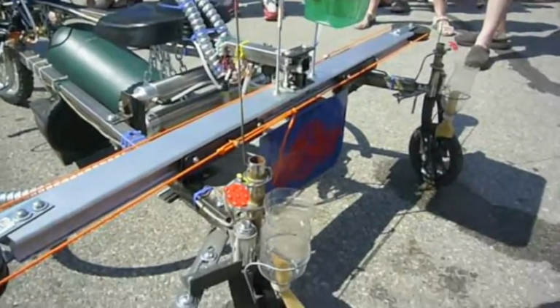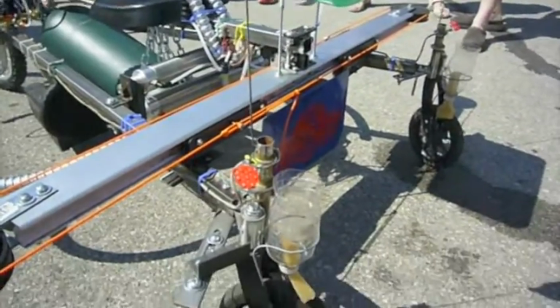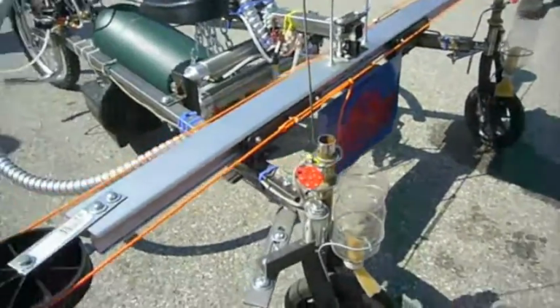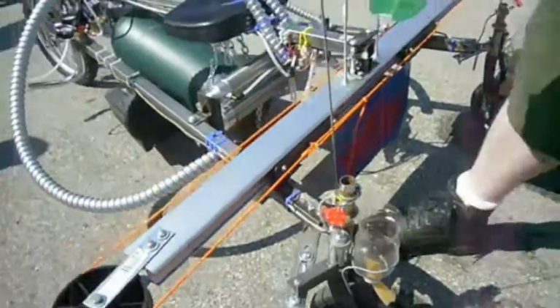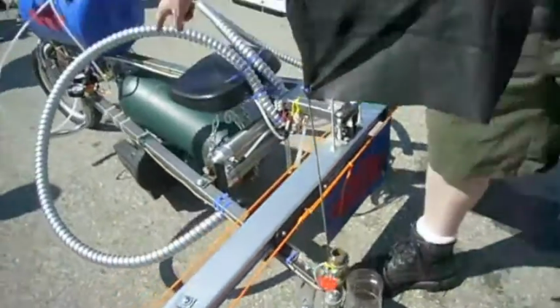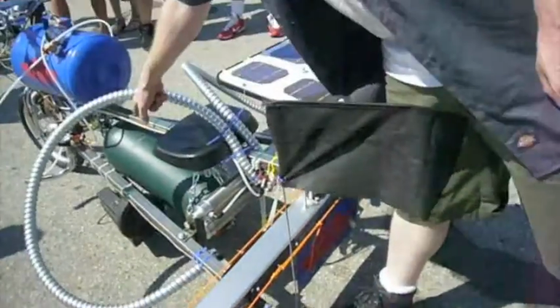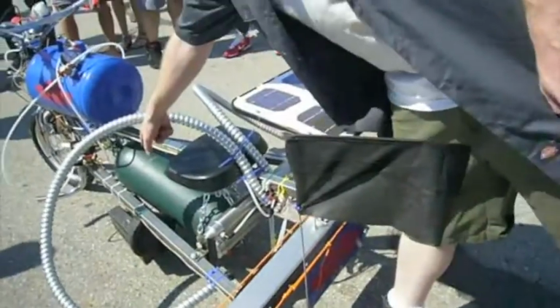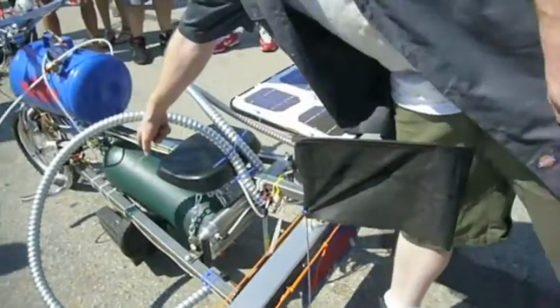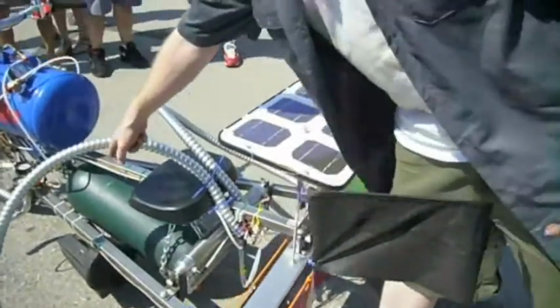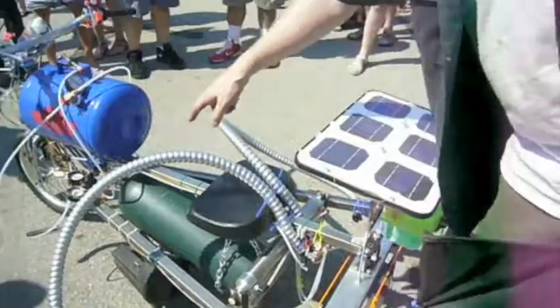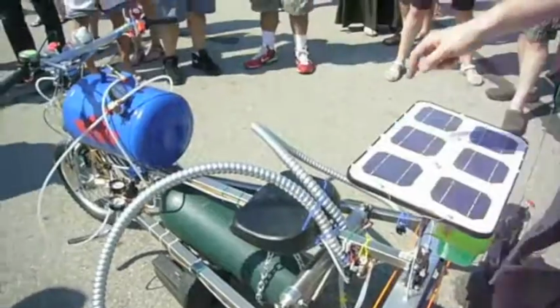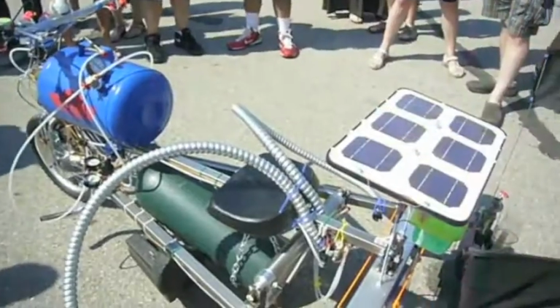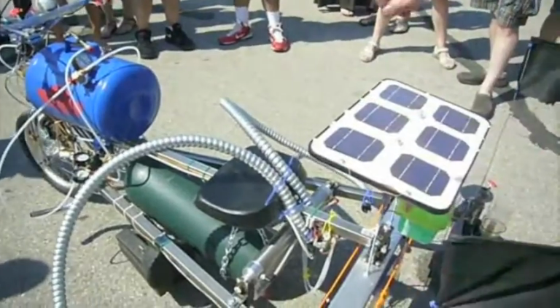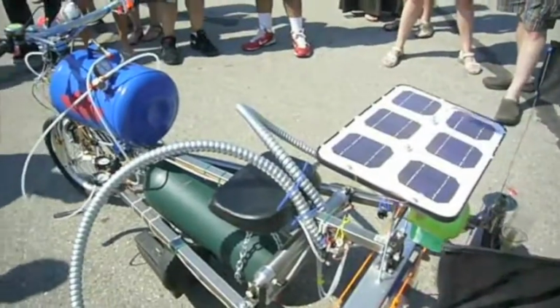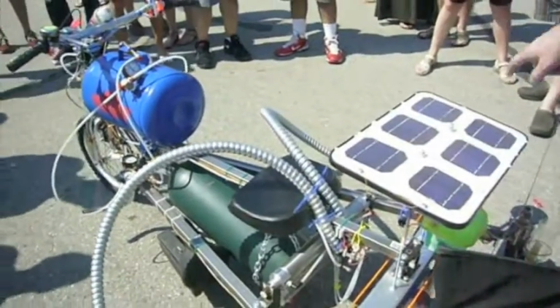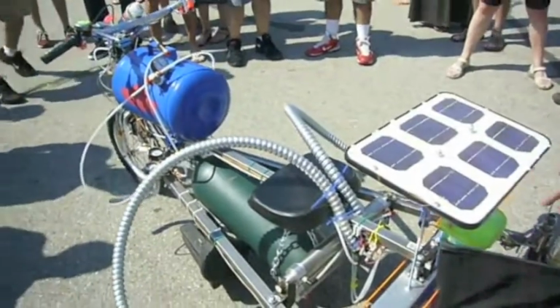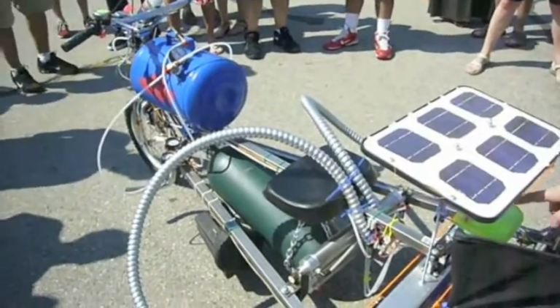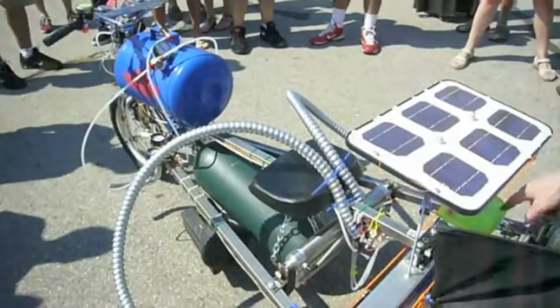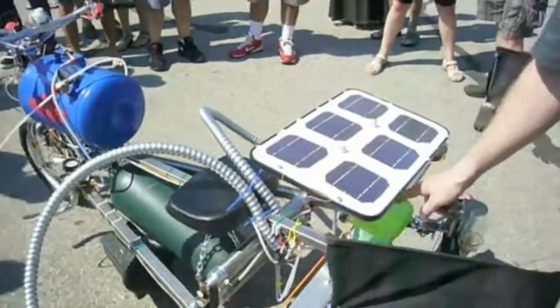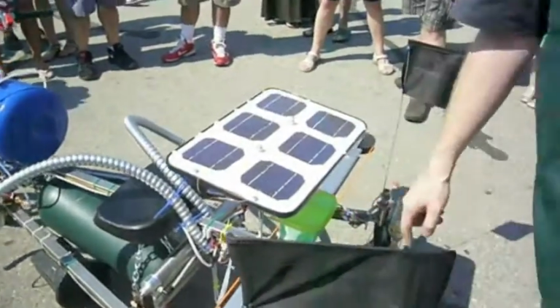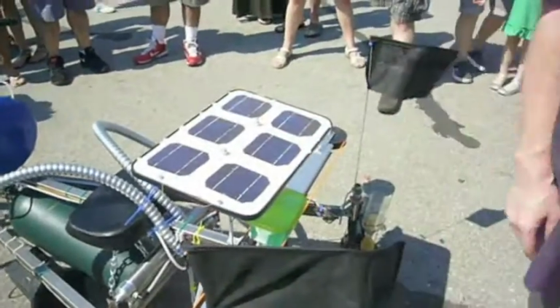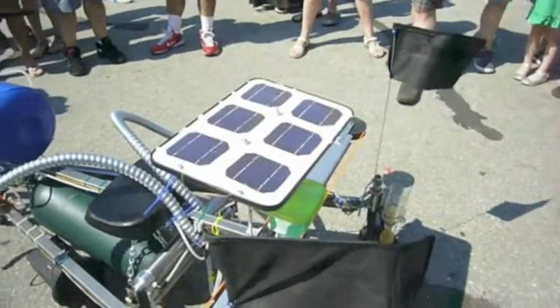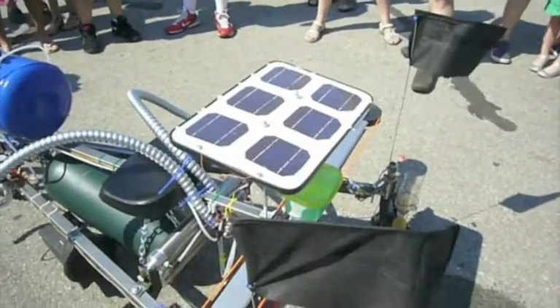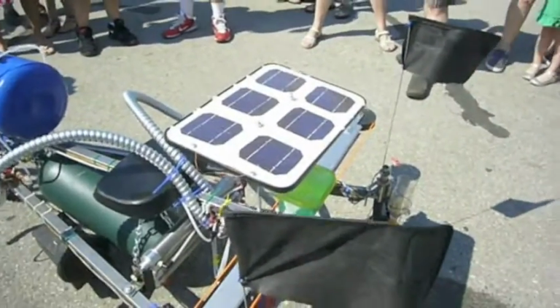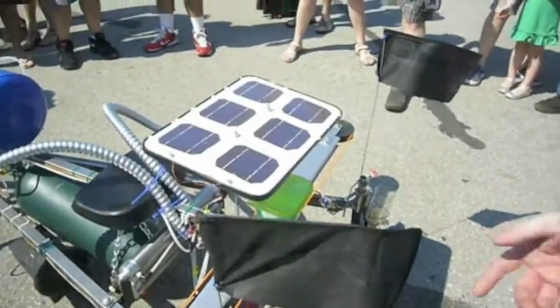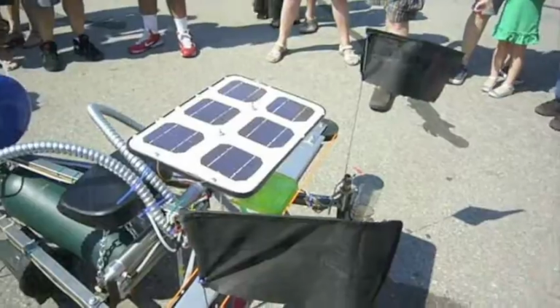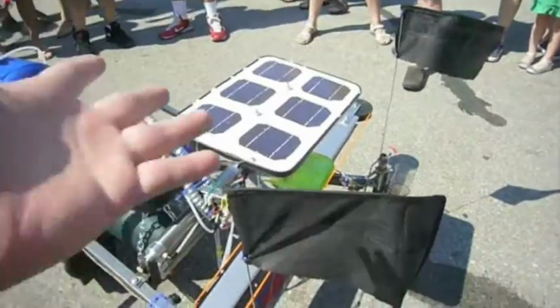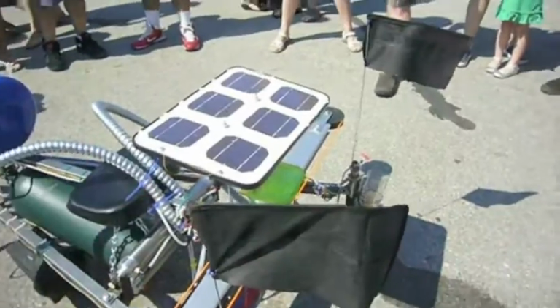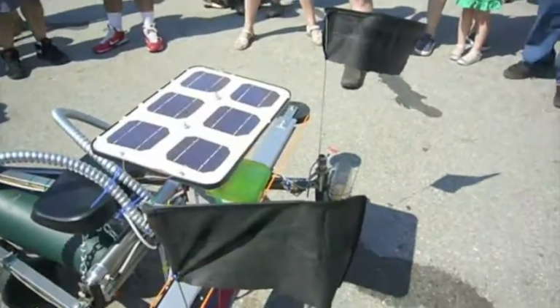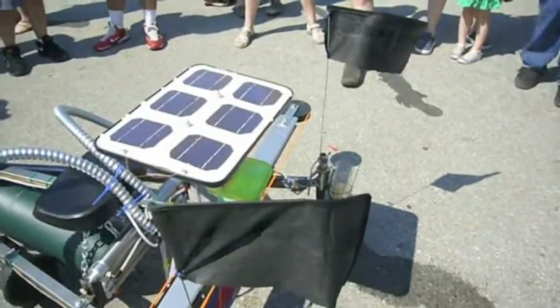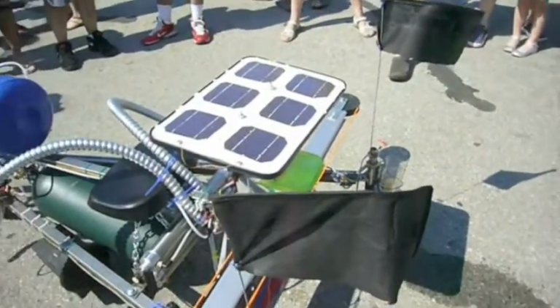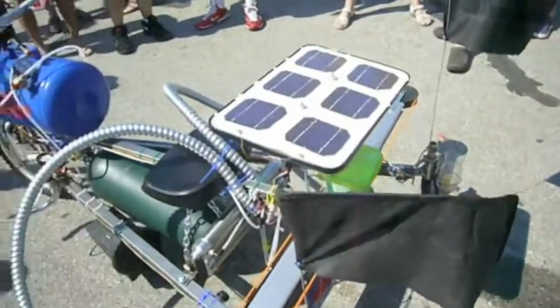It's all powered by compressed CO2 right there. As the gas comes out, it goes through this little bubble blower. And it blows bubbles — yeah.